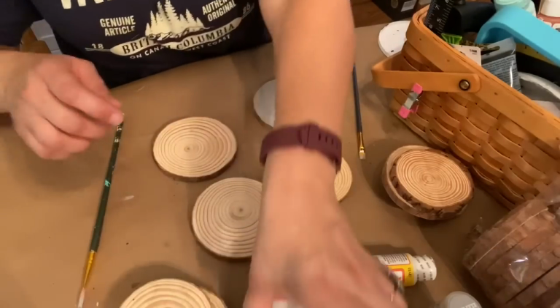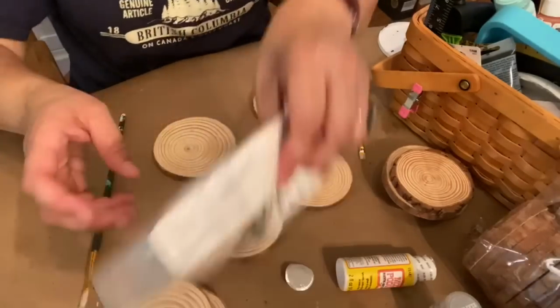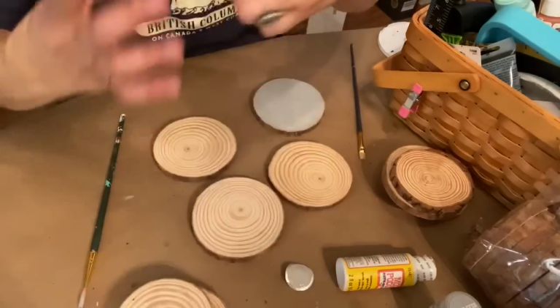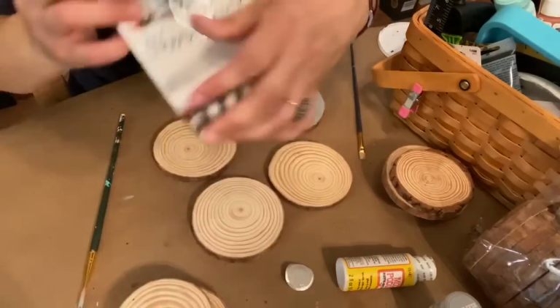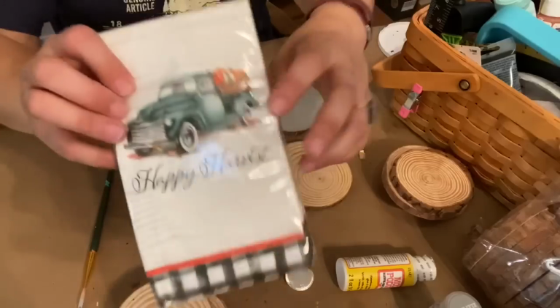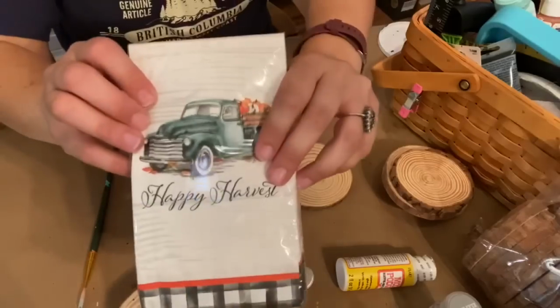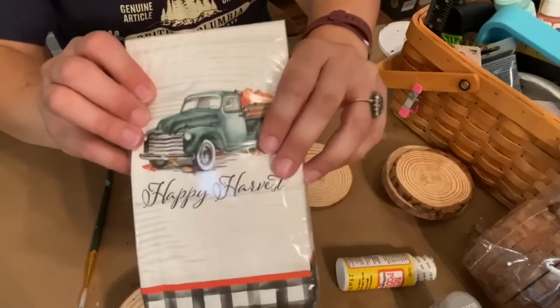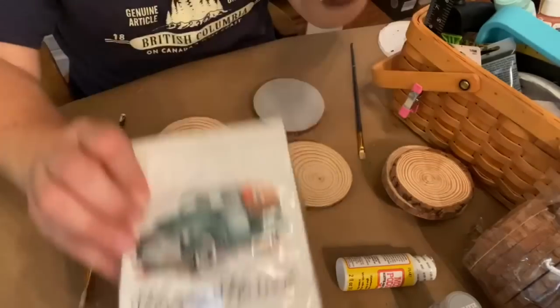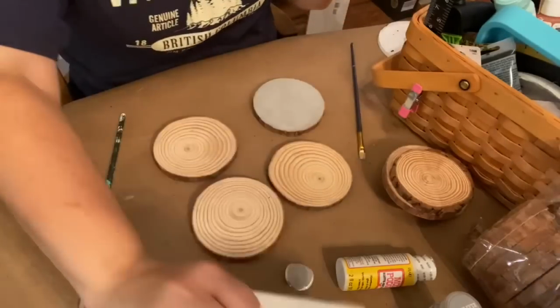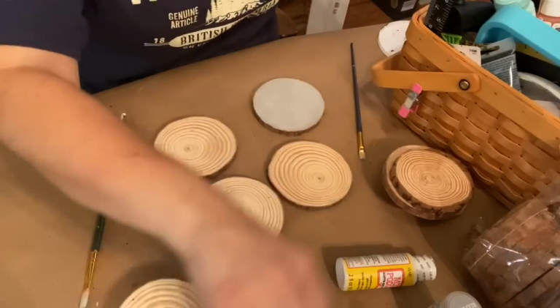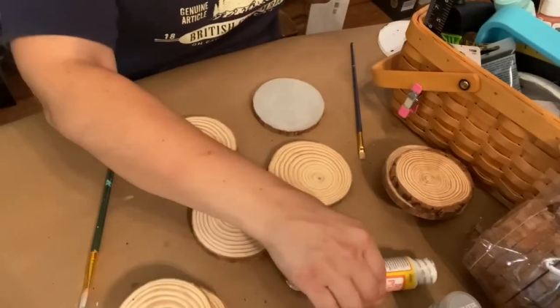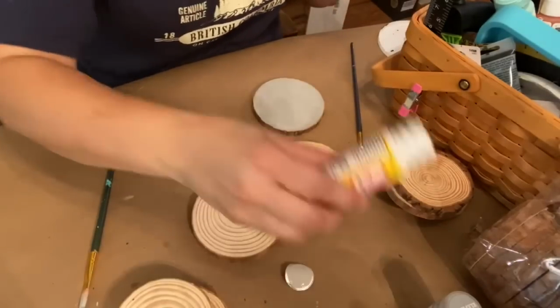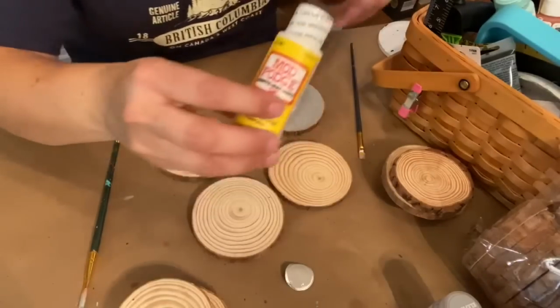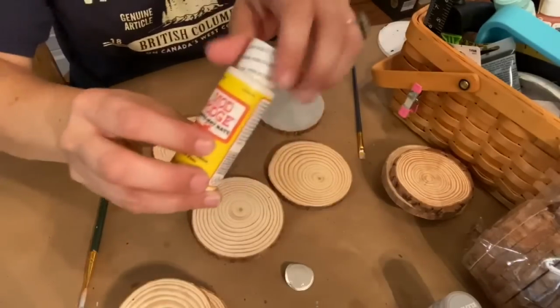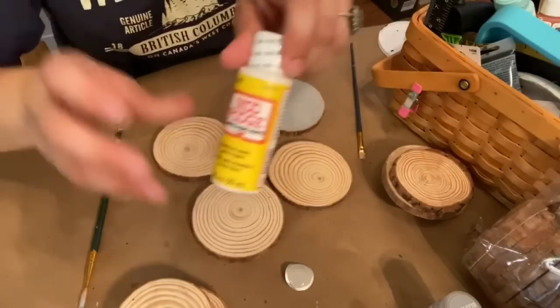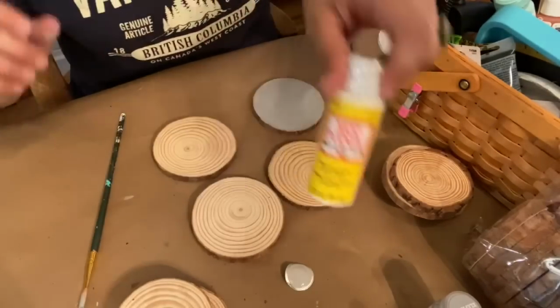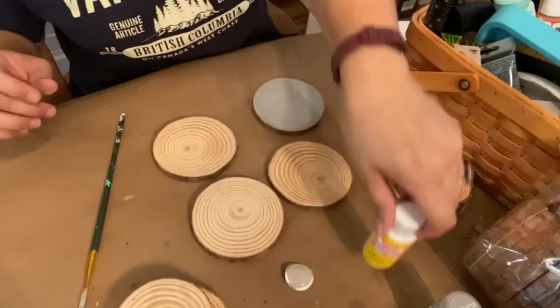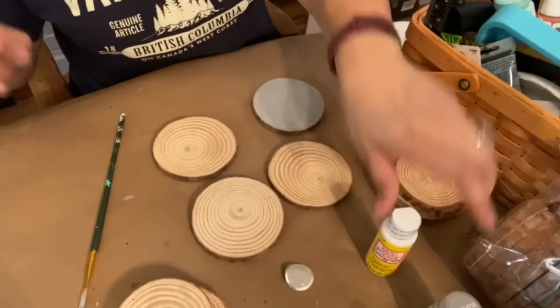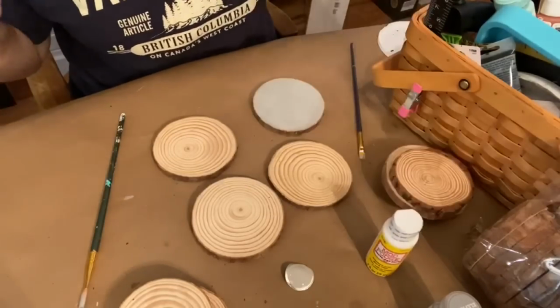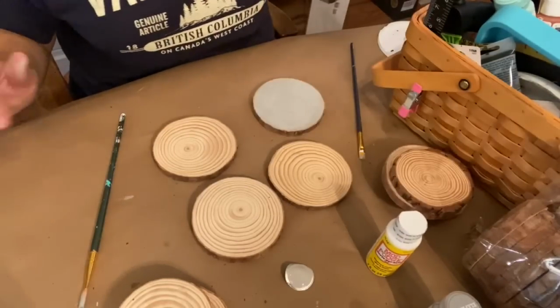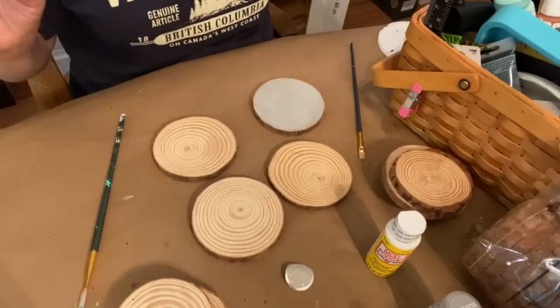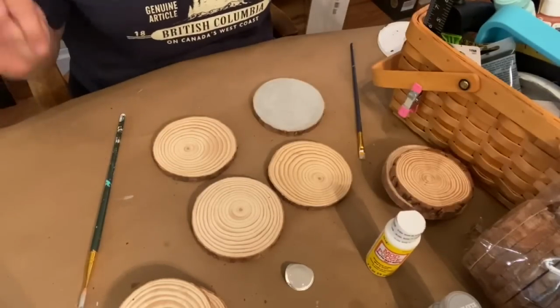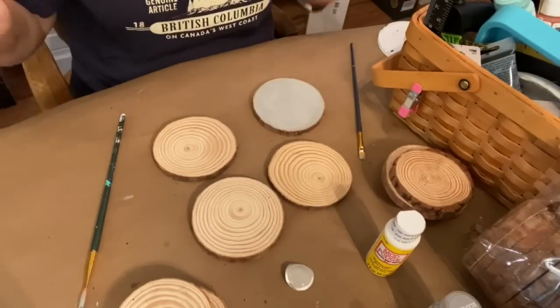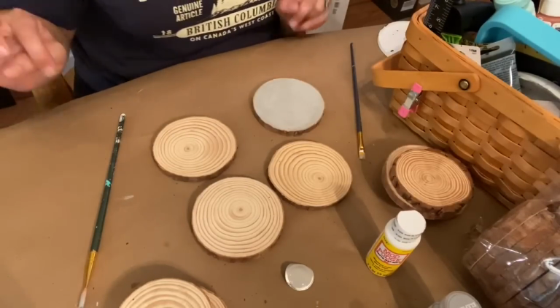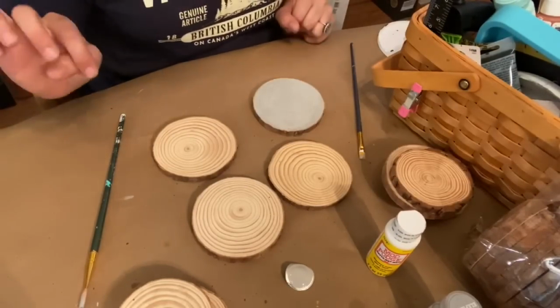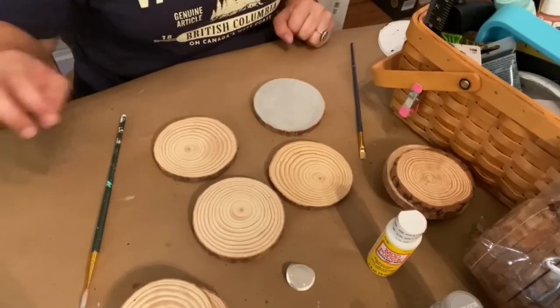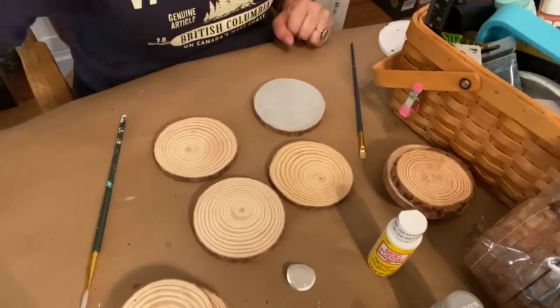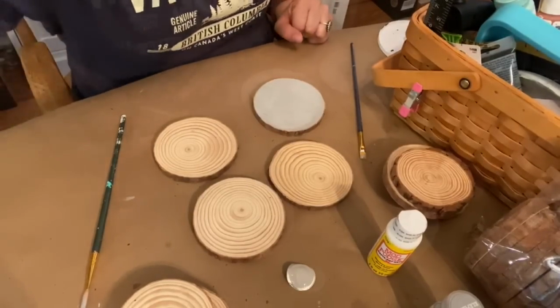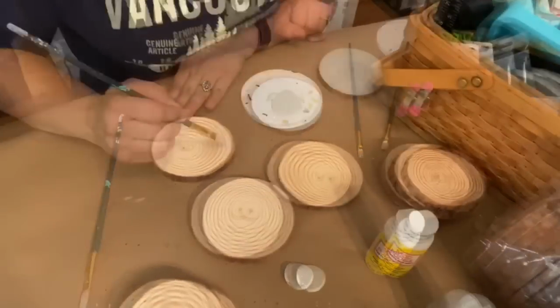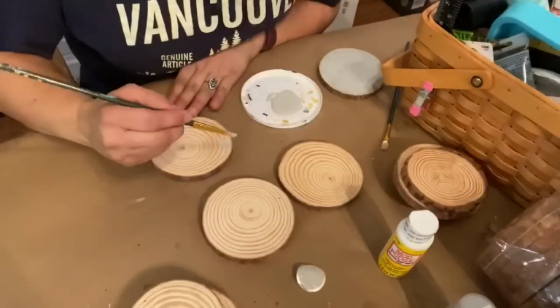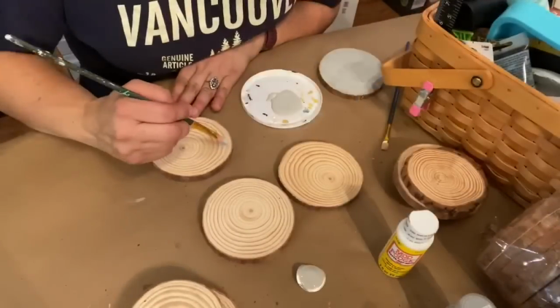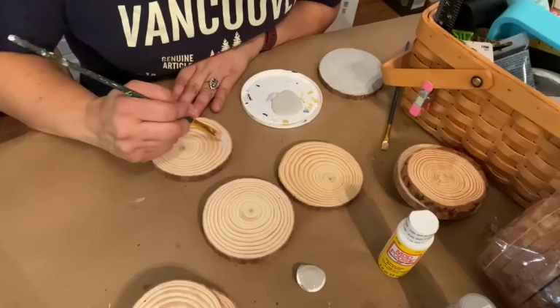To make my set of coasters I'm using these napkins from Big Lots, some Mod Podge from the Dollar Tree, as well as paint from my stash.